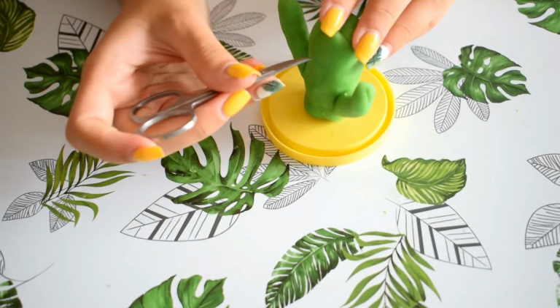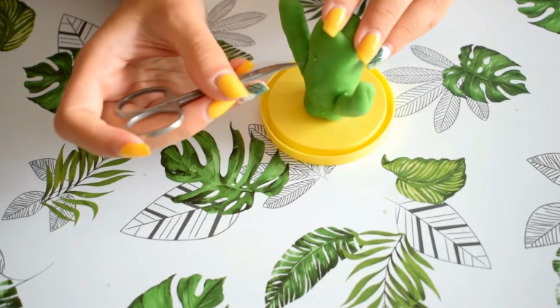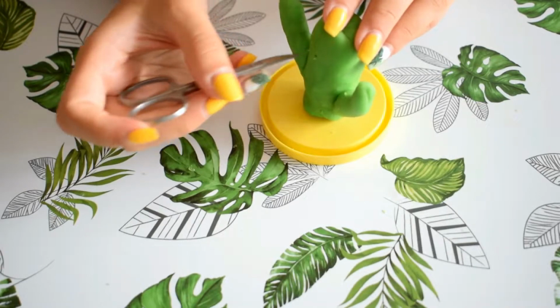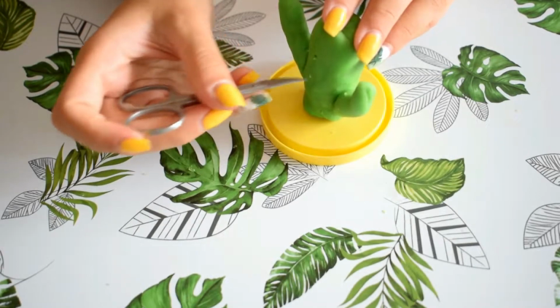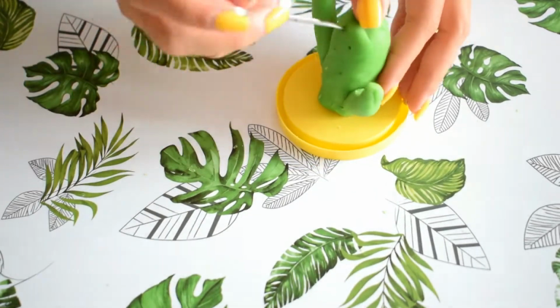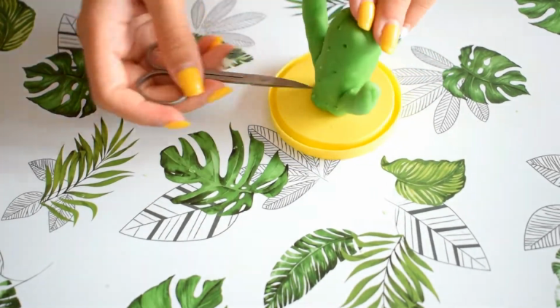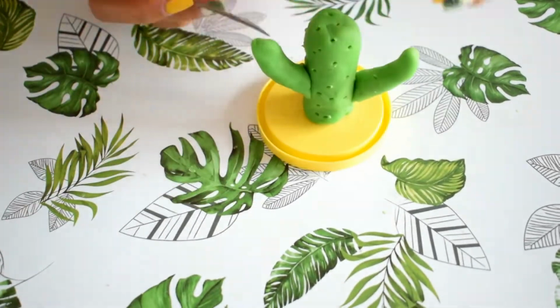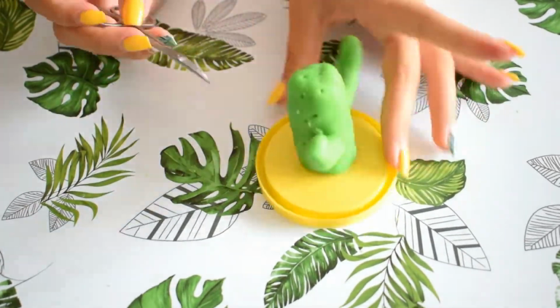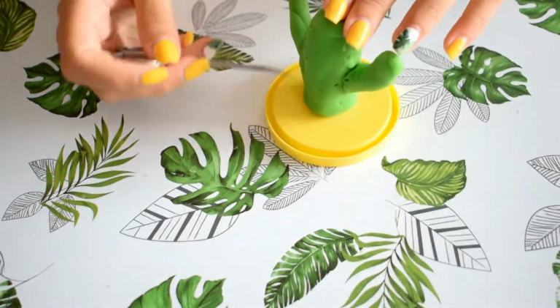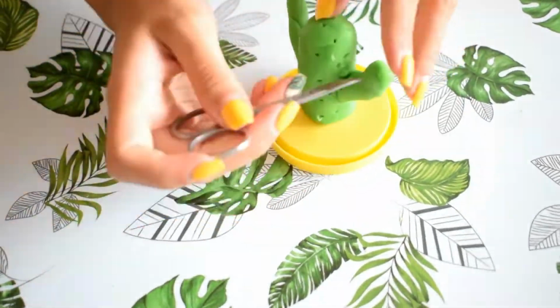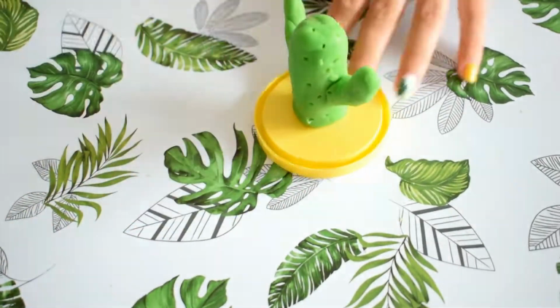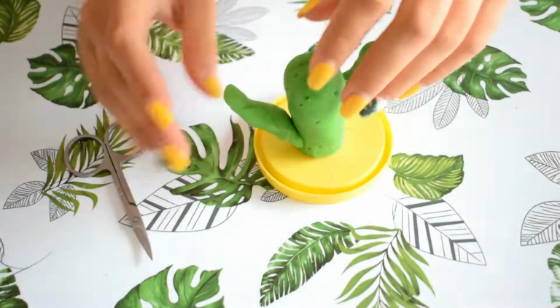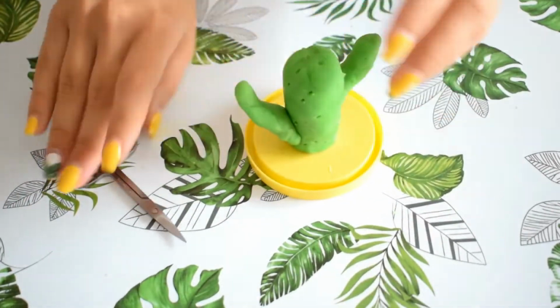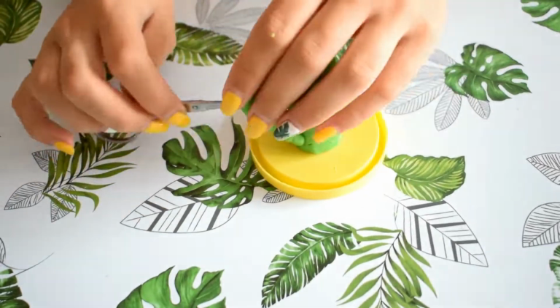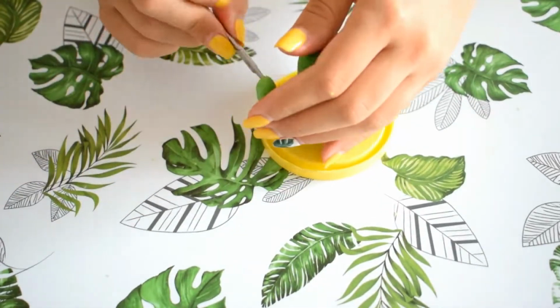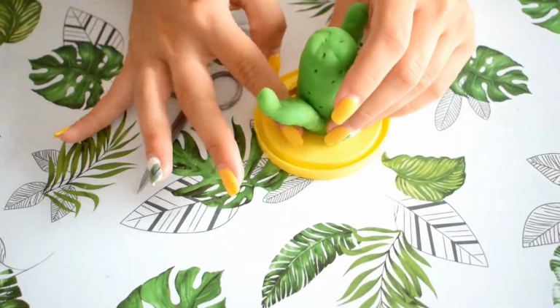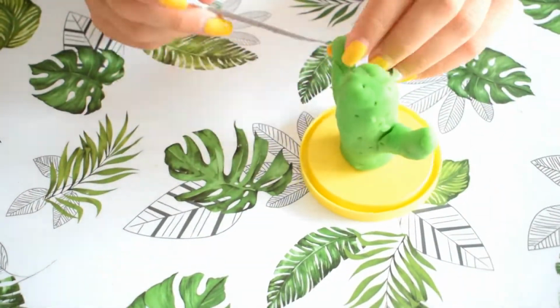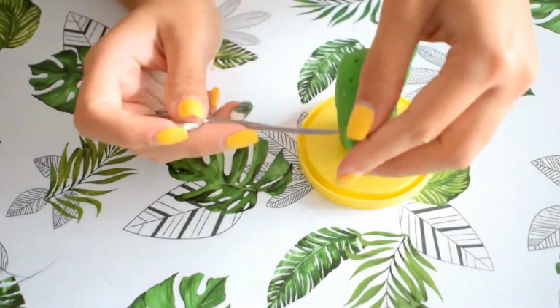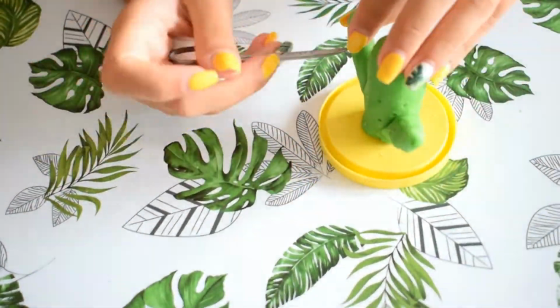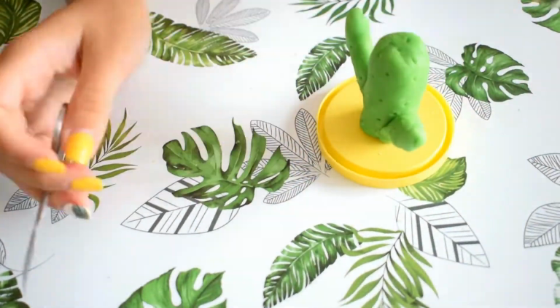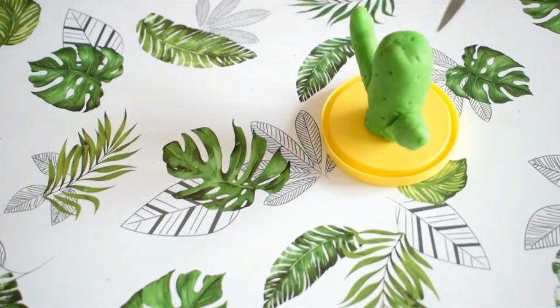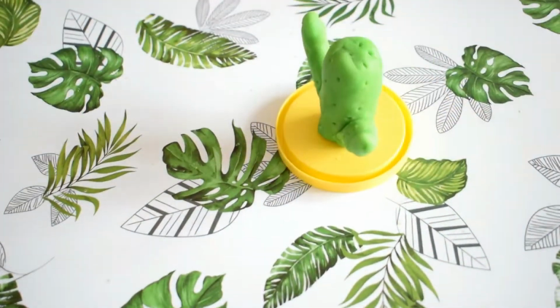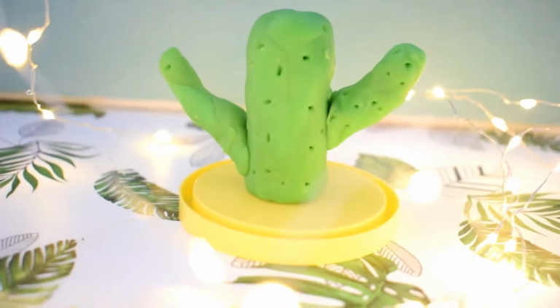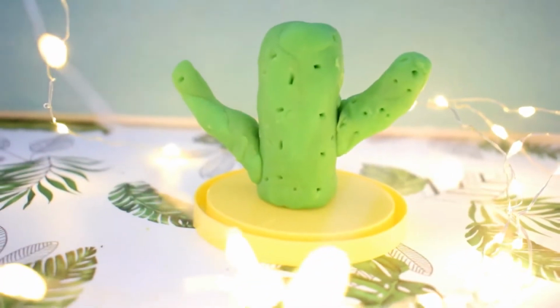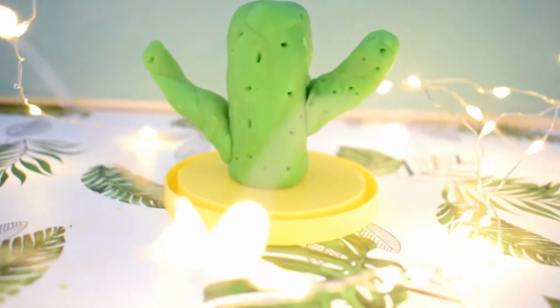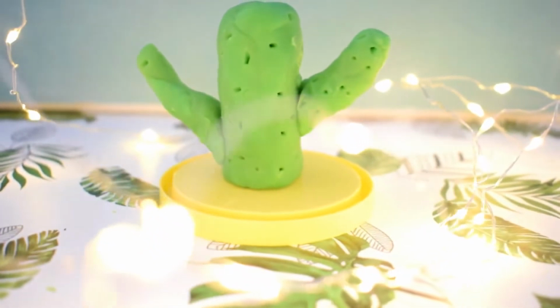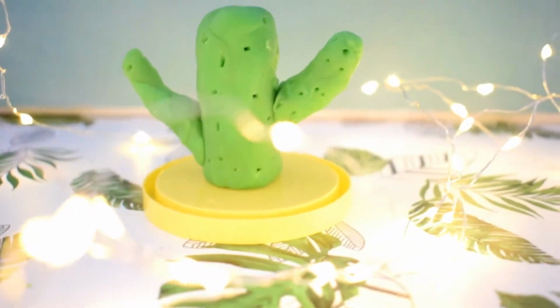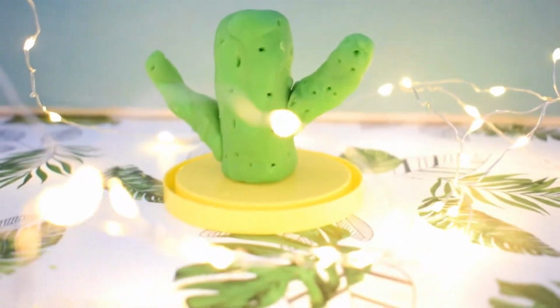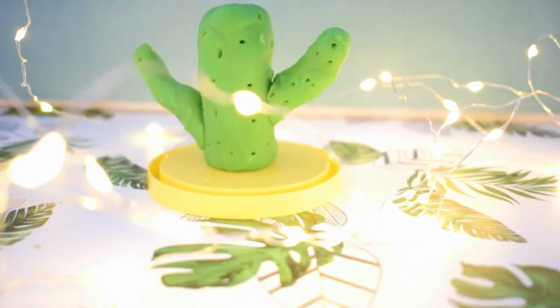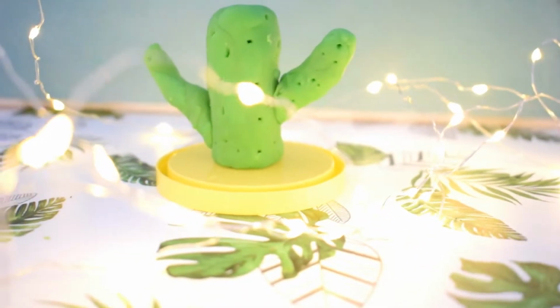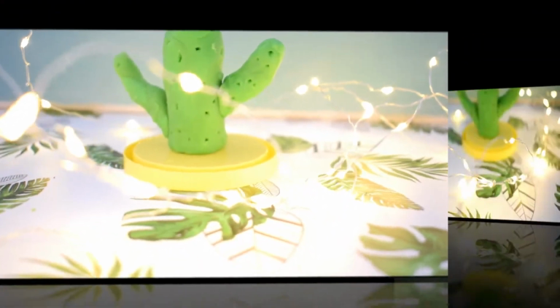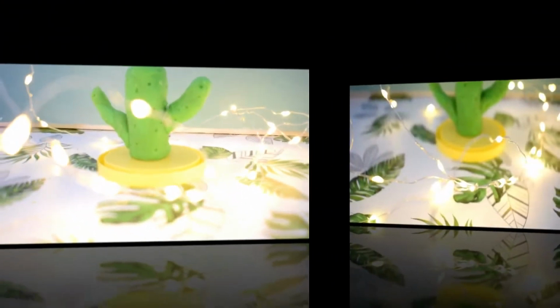Using the tip of a scissor, I'm just making small dots to make this cactus look more real. After that, leave it in the oven as per the package instructions, and that's all!